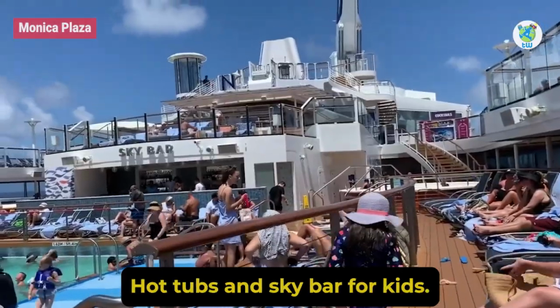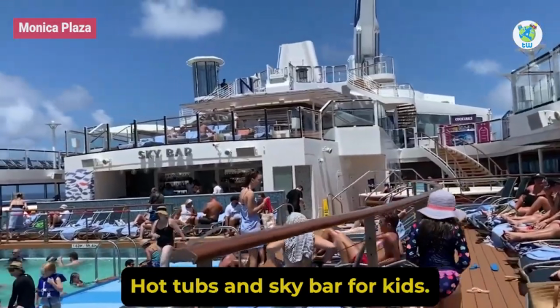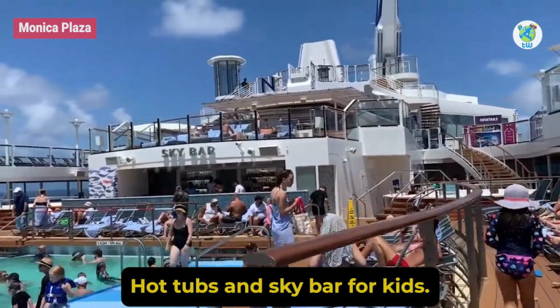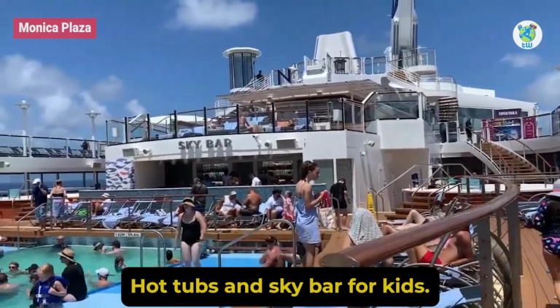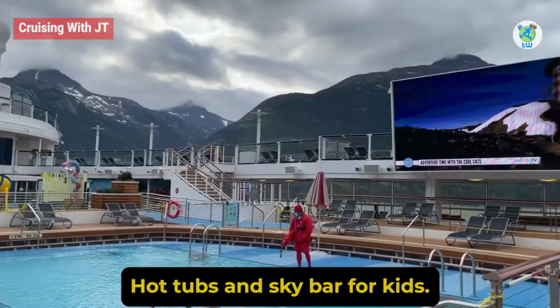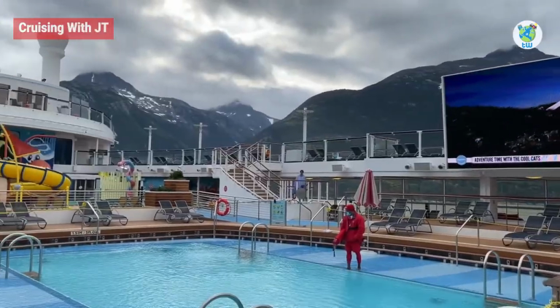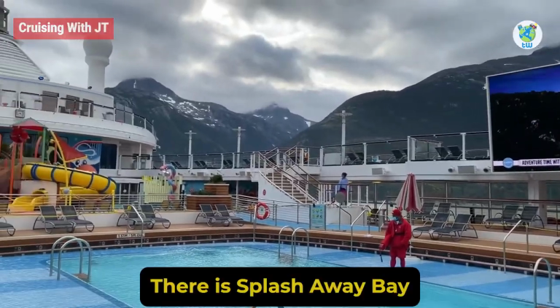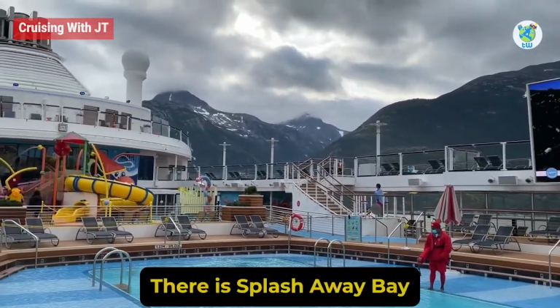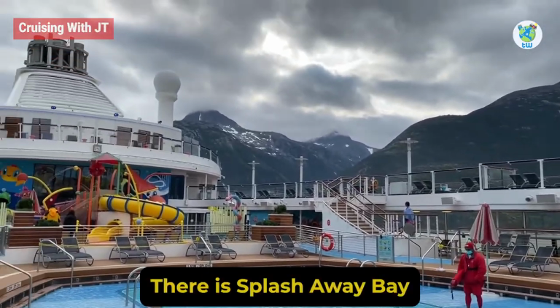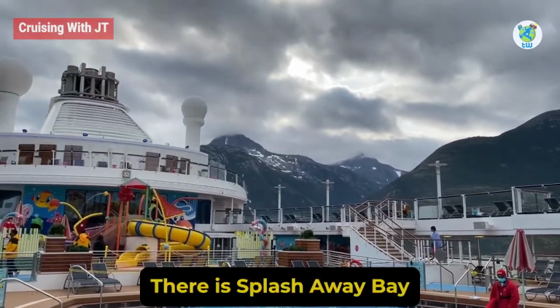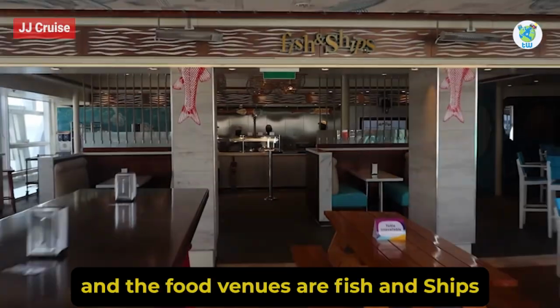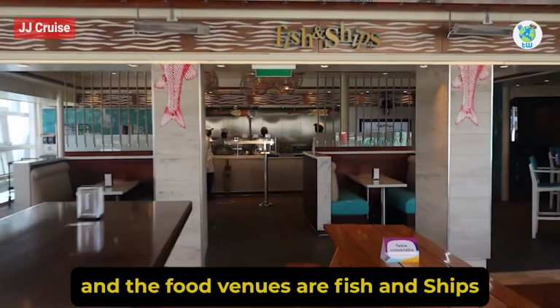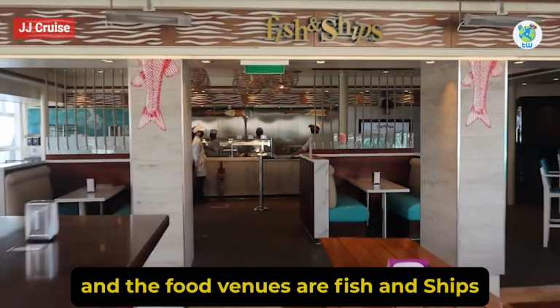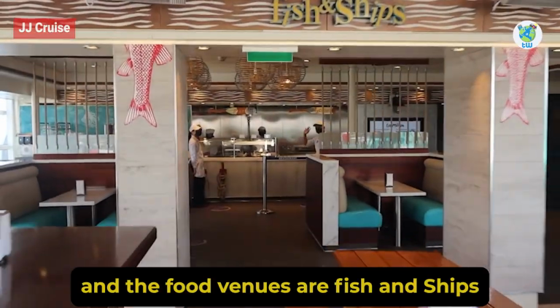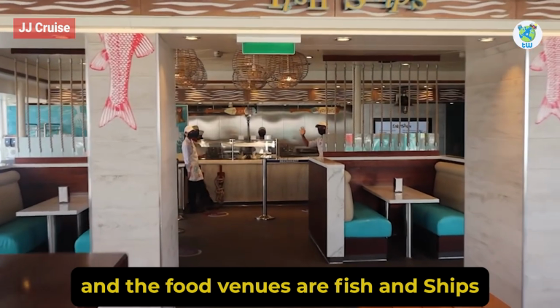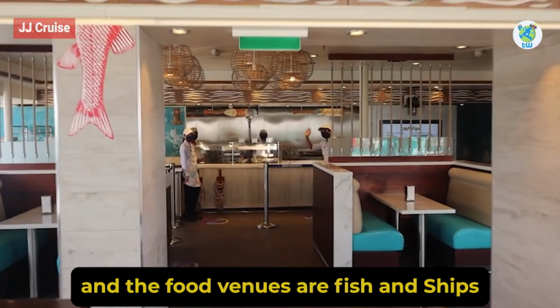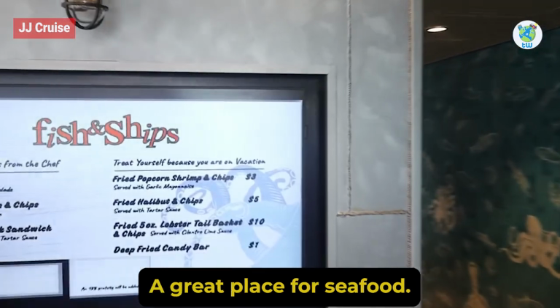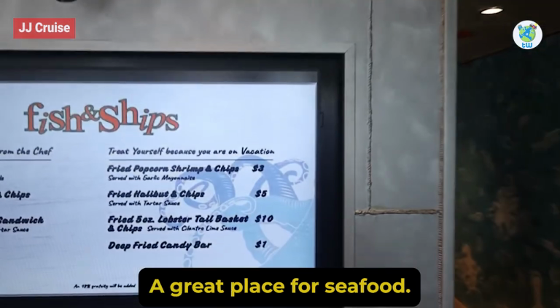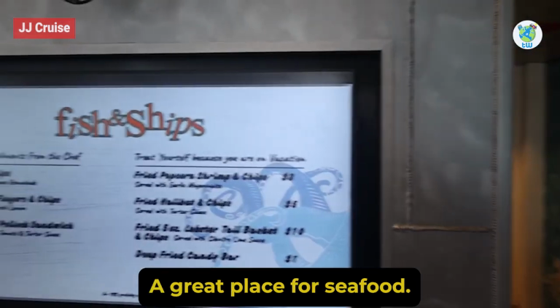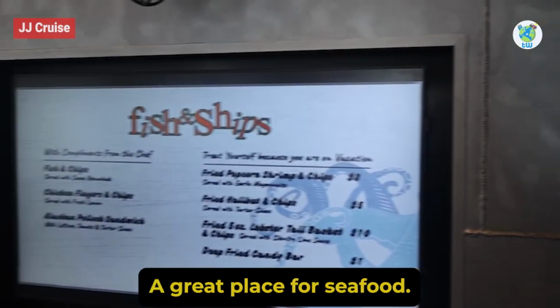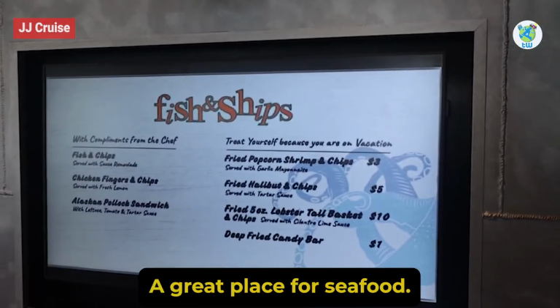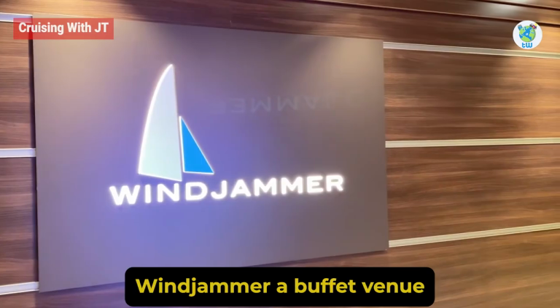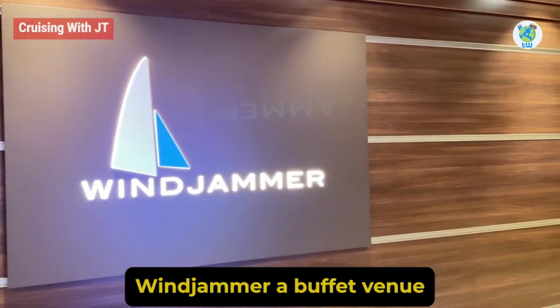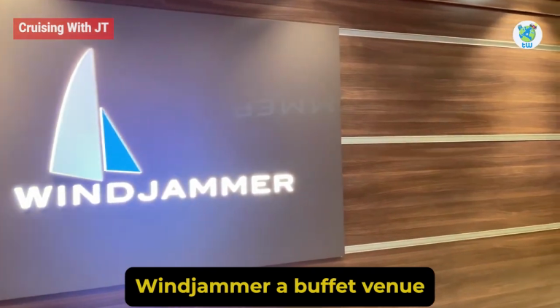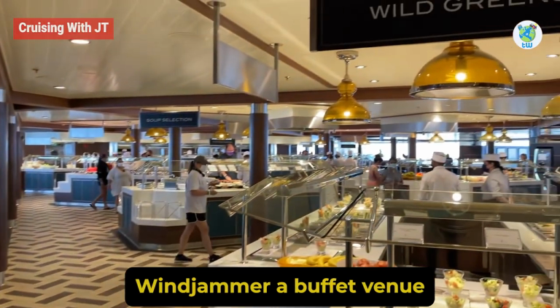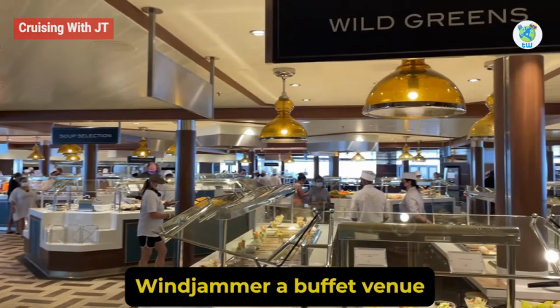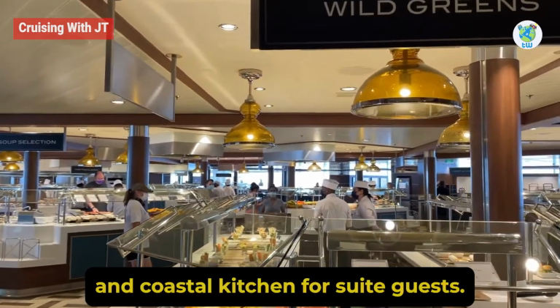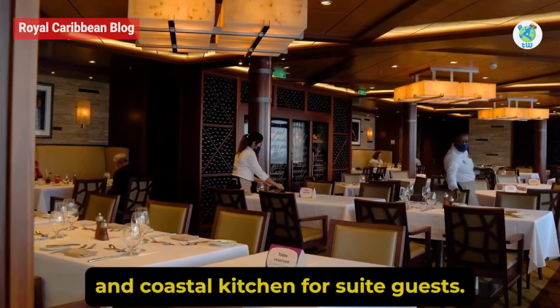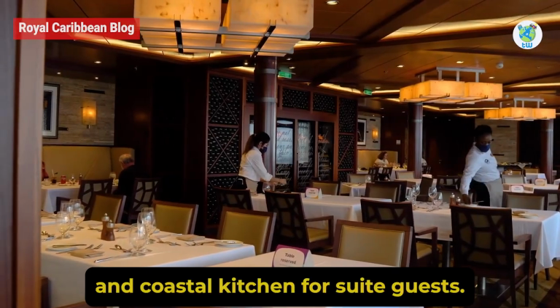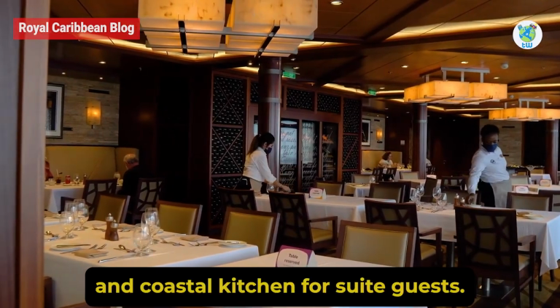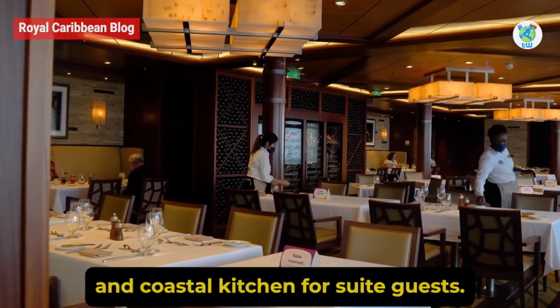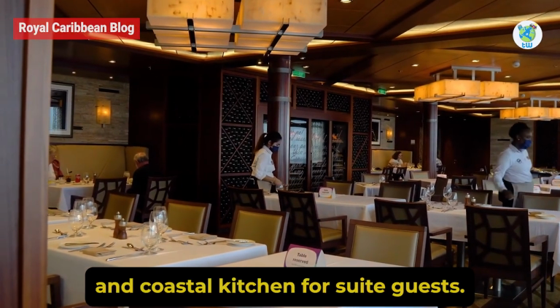For kids, there is Splash Away Bay. The food venues are Fish and Ships, a great place for seafood, Windjammer, a buffet venue, and Coastal Kitchen for suite guests.